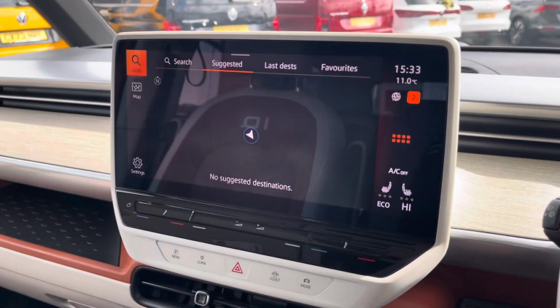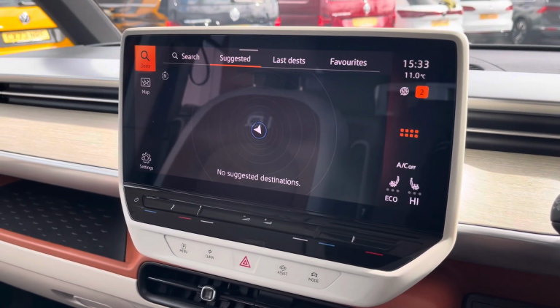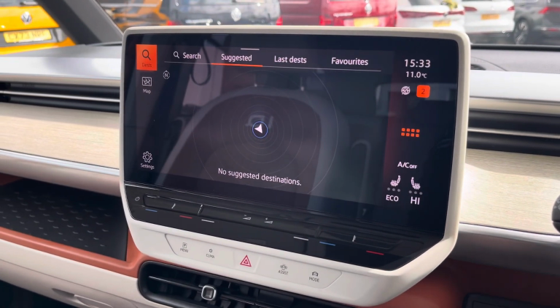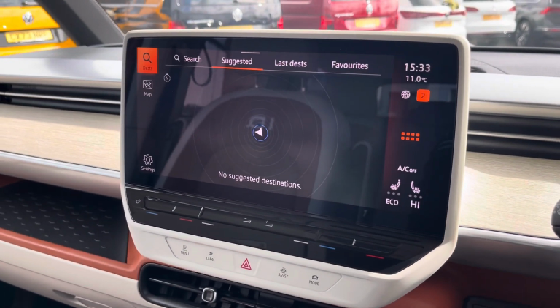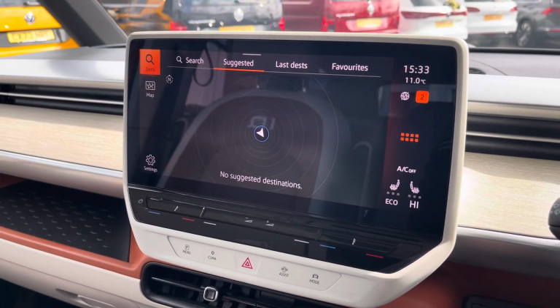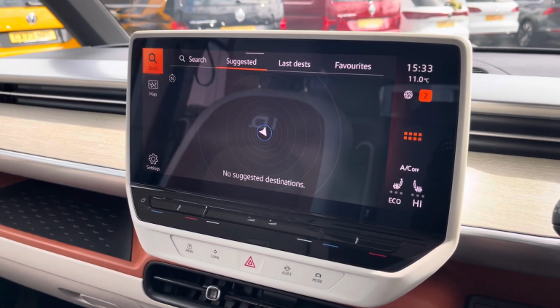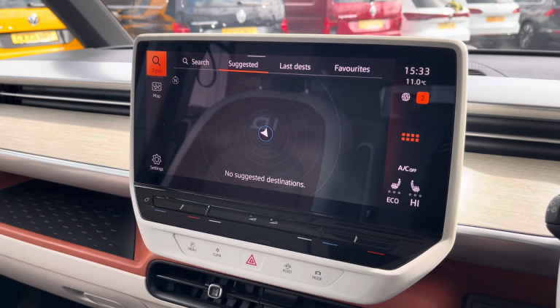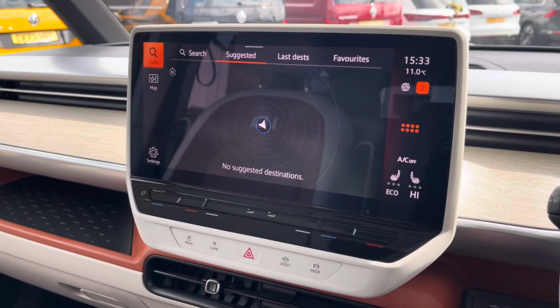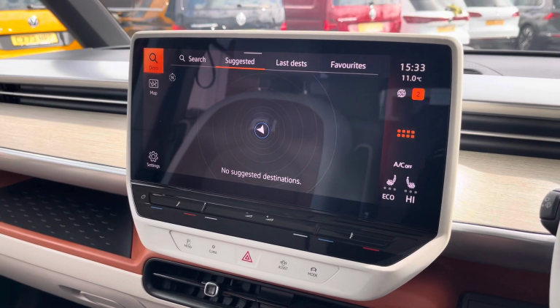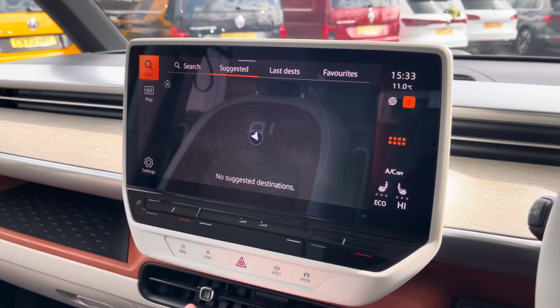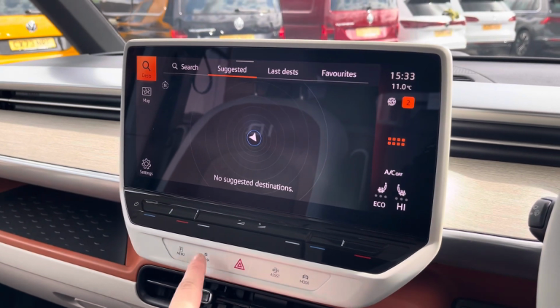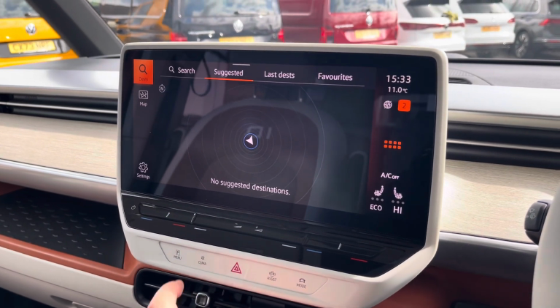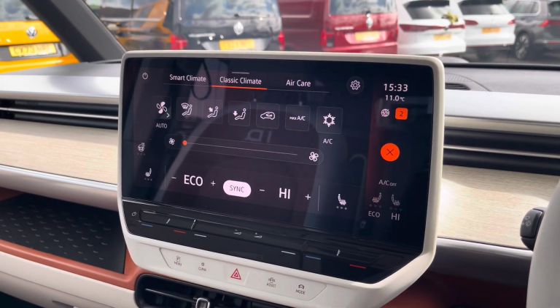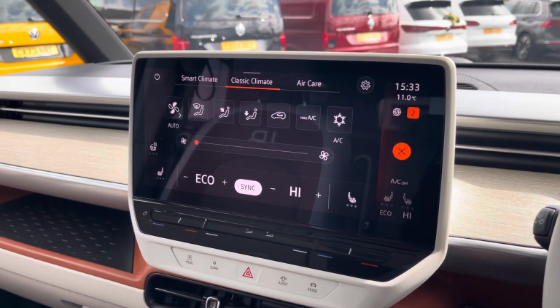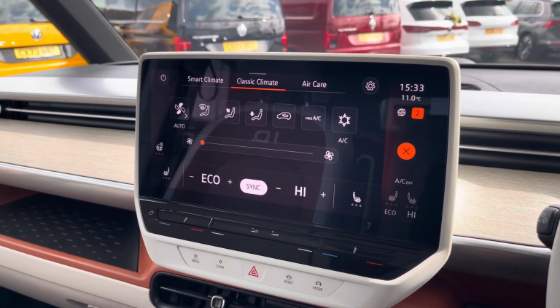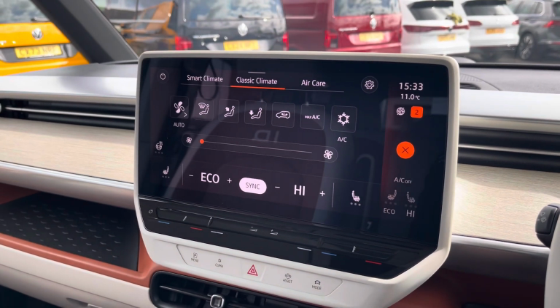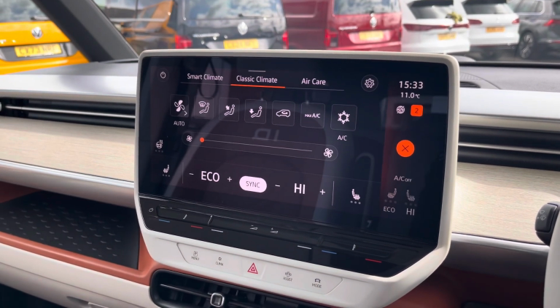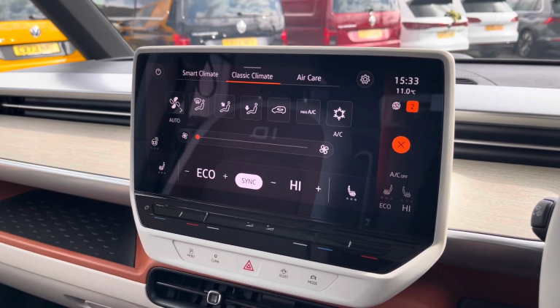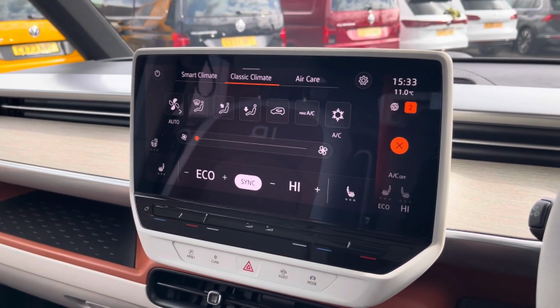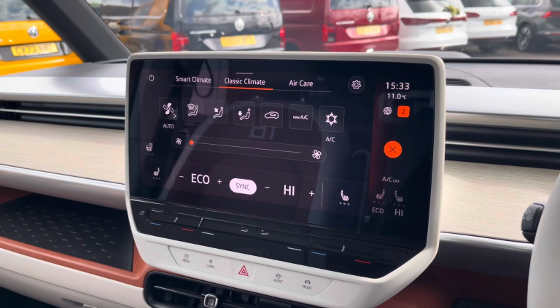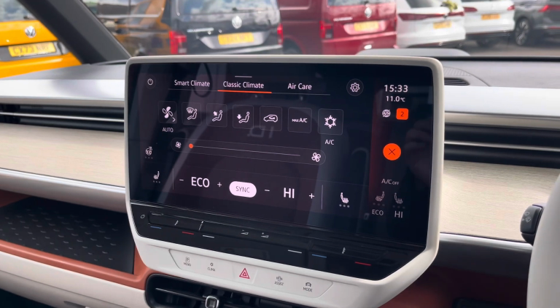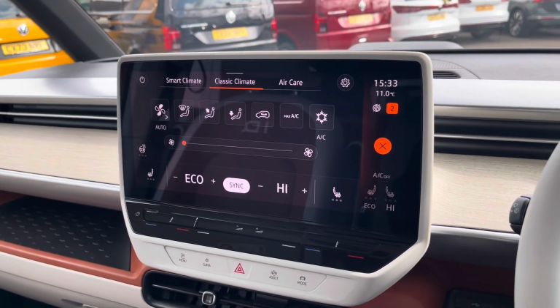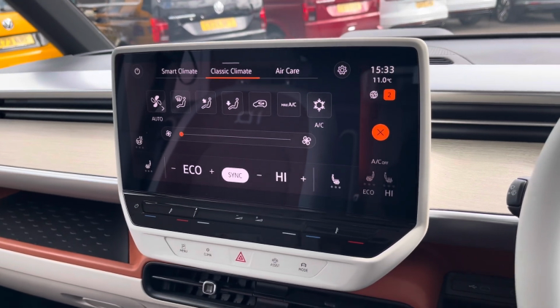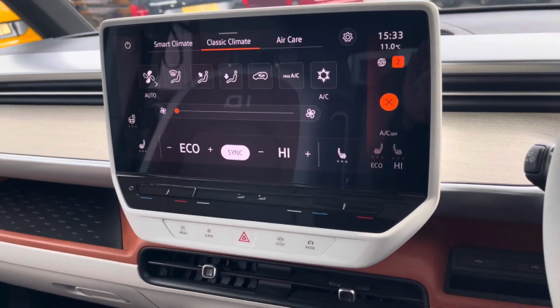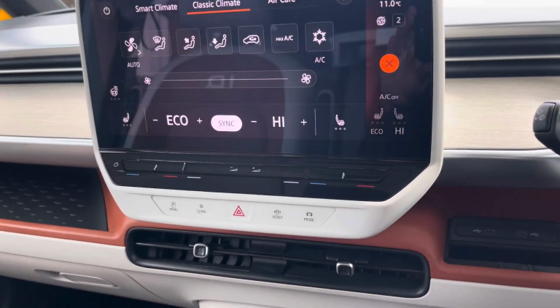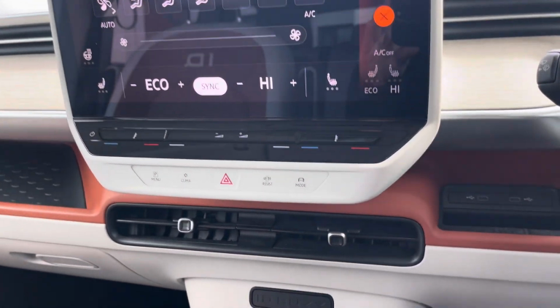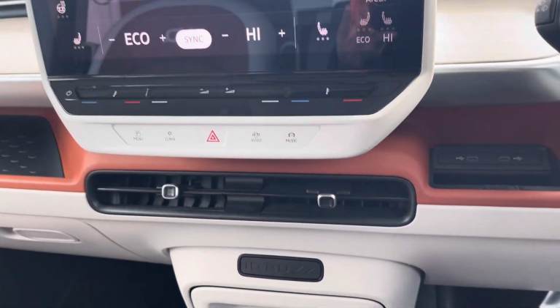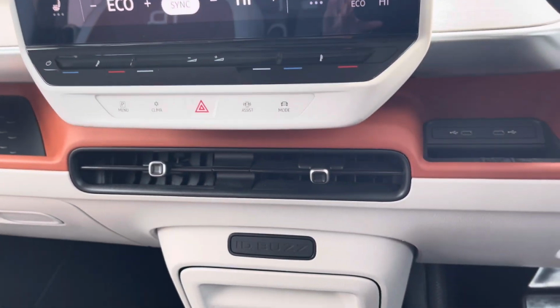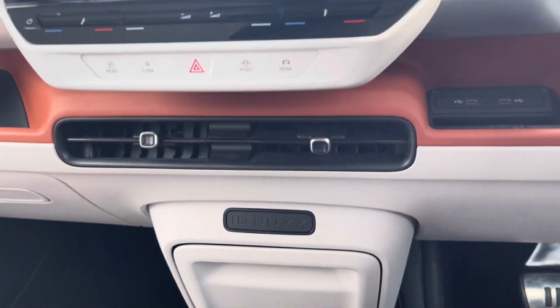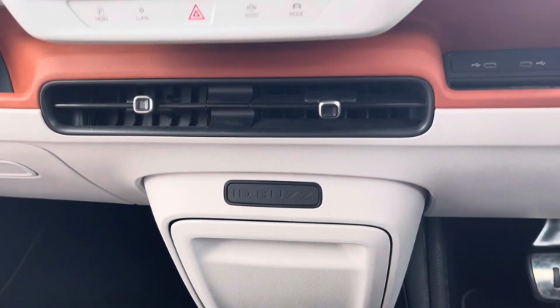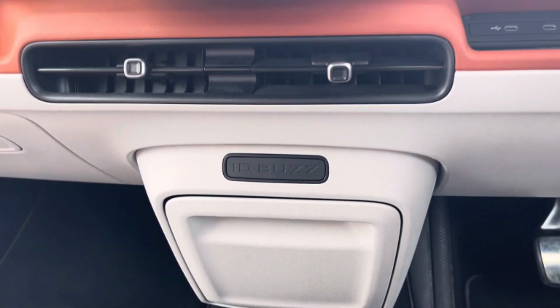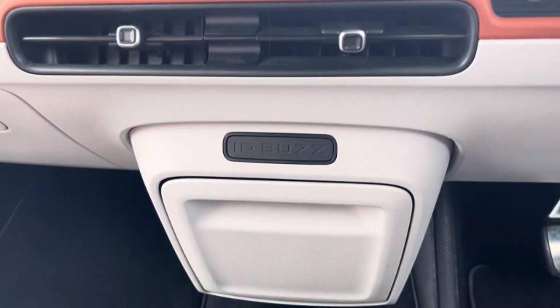The navigation system within this vehicle not only ensures you reach your destination but ensures you can find your next charging station. The electronically controlled air conditioning along with the heated front seats make sure that you stay comfortable on every journey.